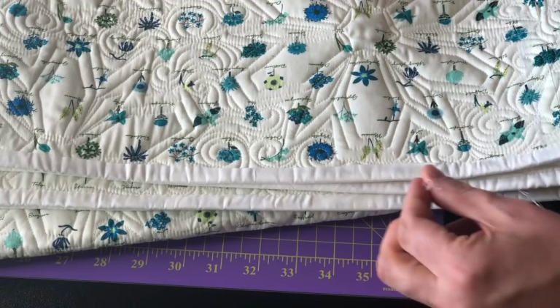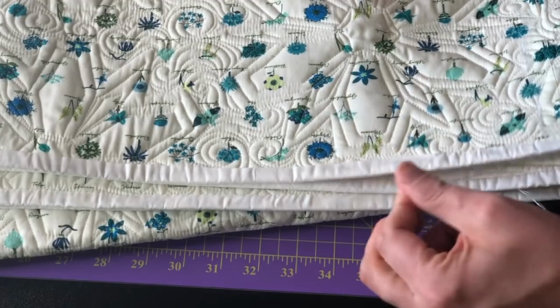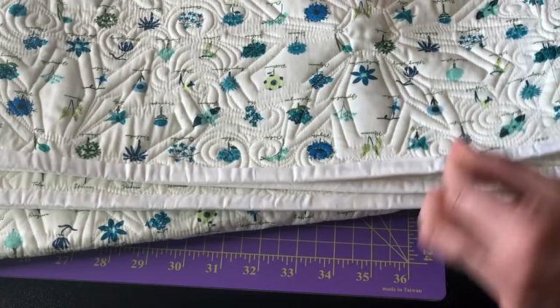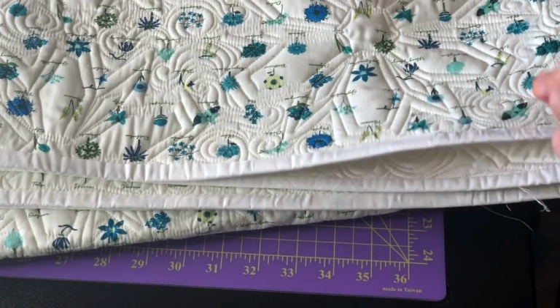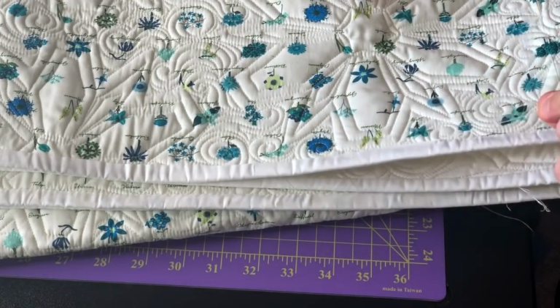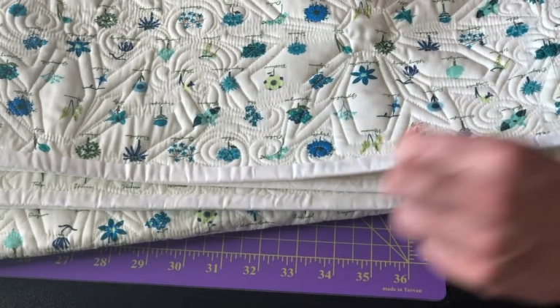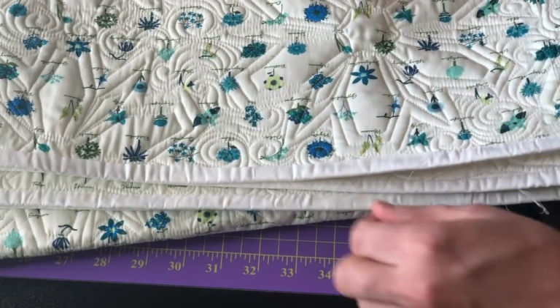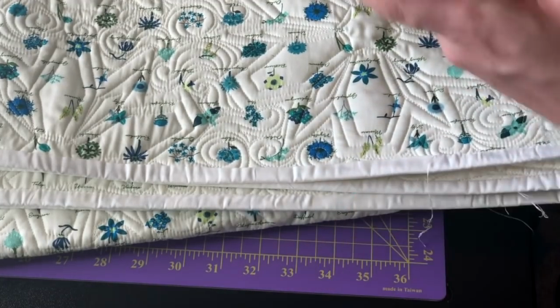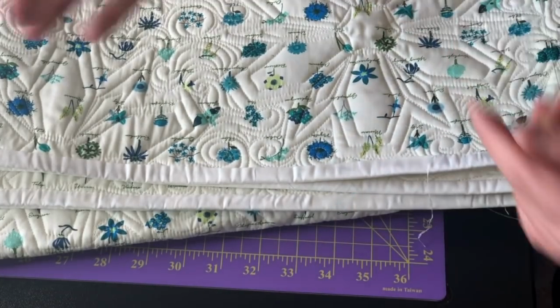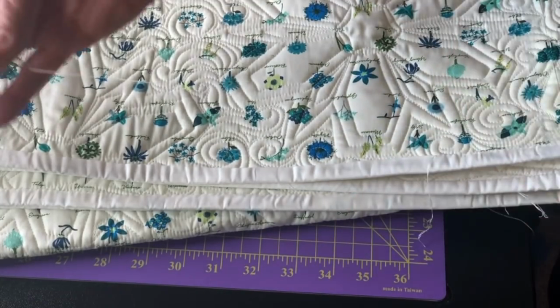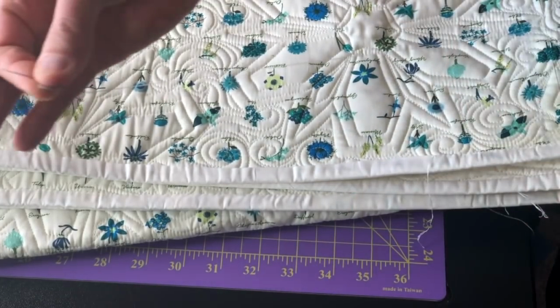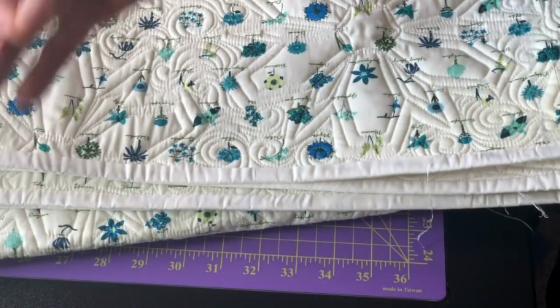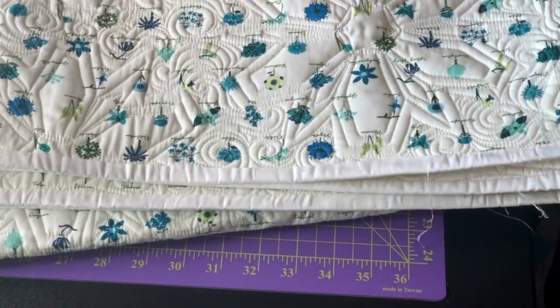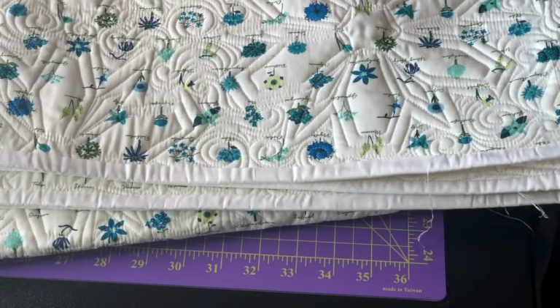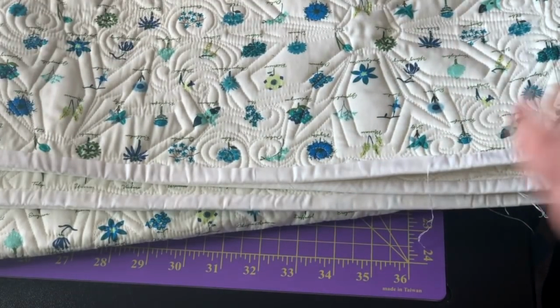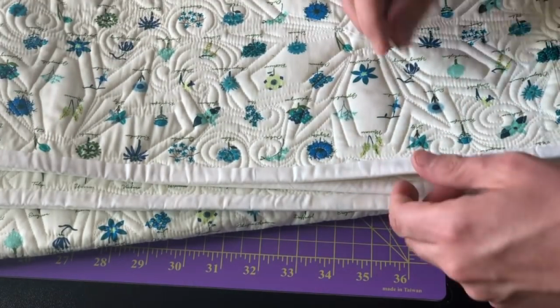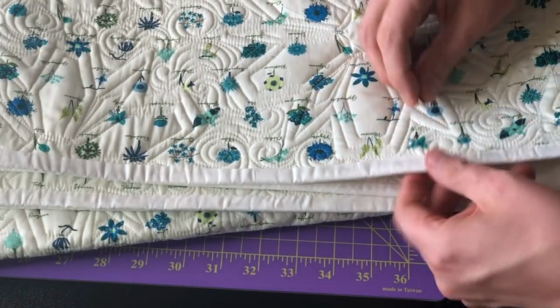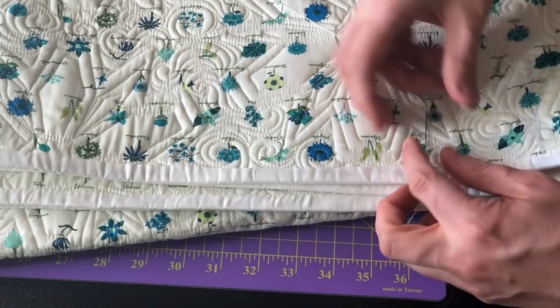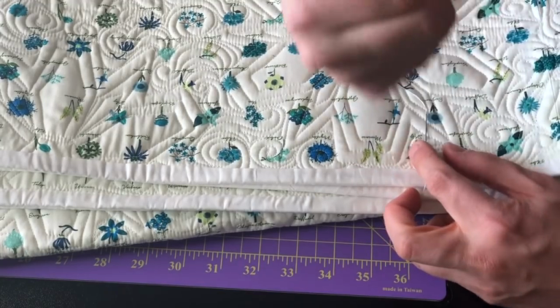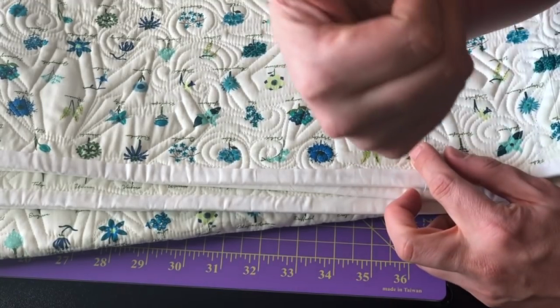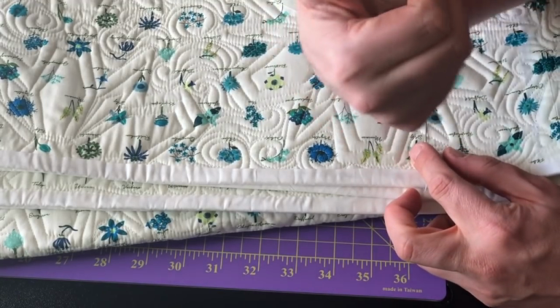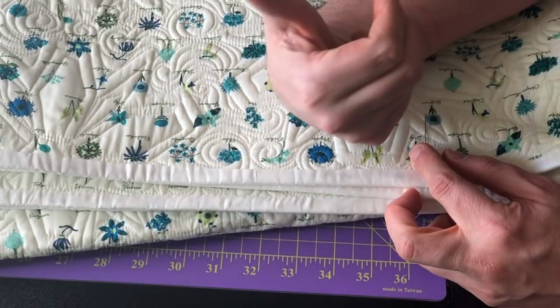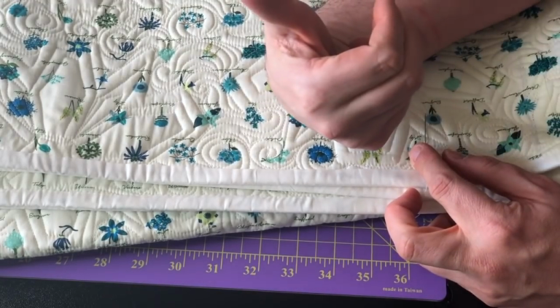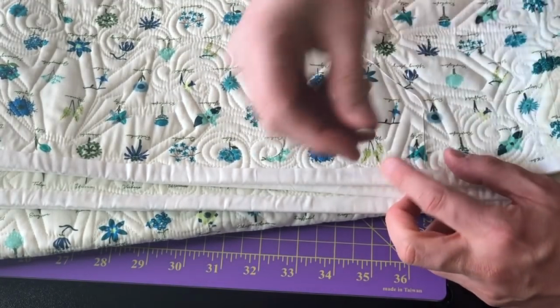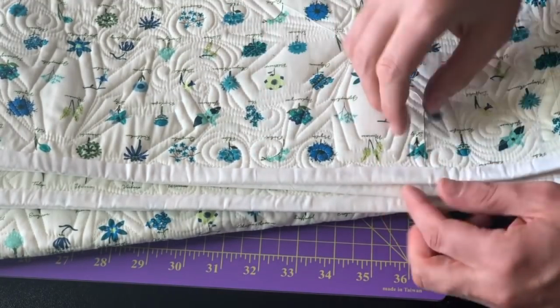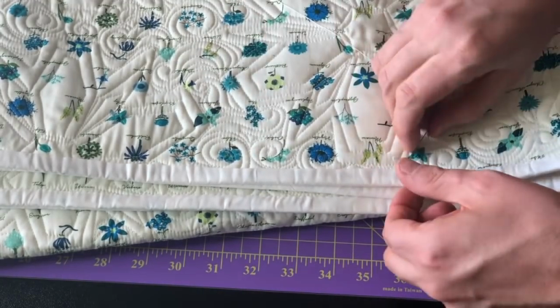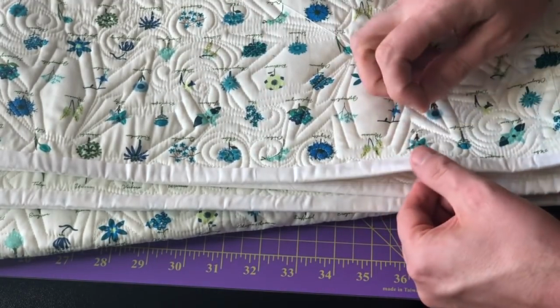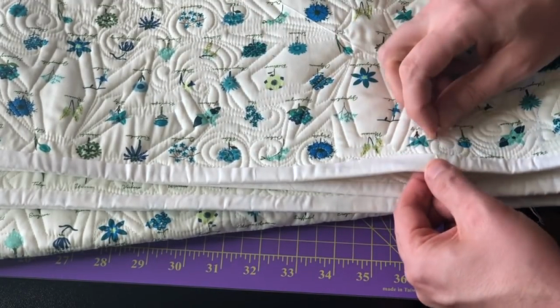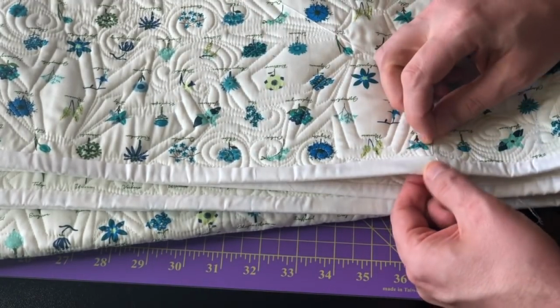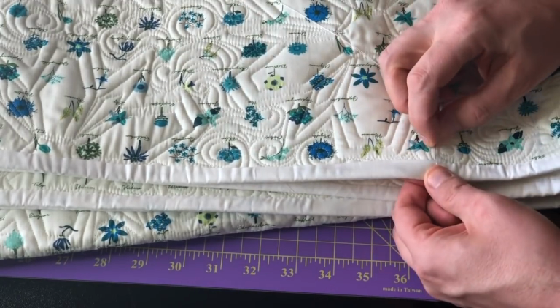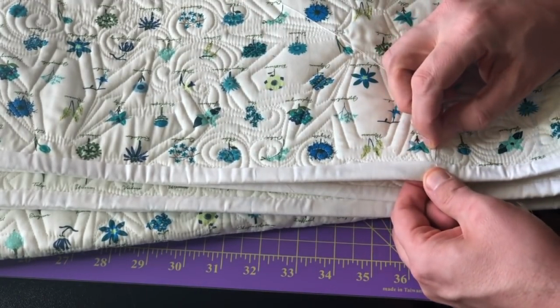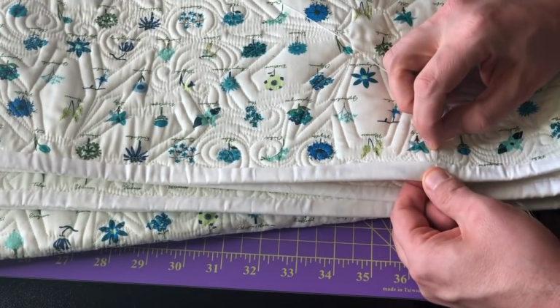This is a dangly leftover from my previous thread. I have my milliner needle threaded. I put my thimble pad on my thumb because that seems to be where I push the most from.